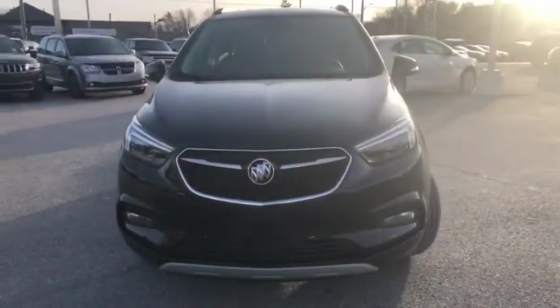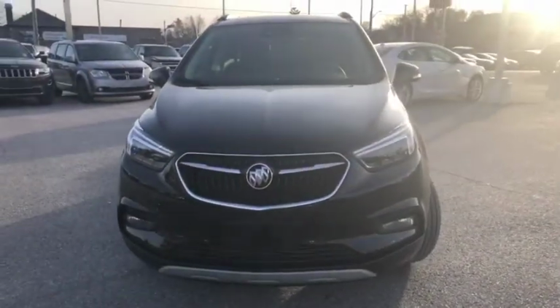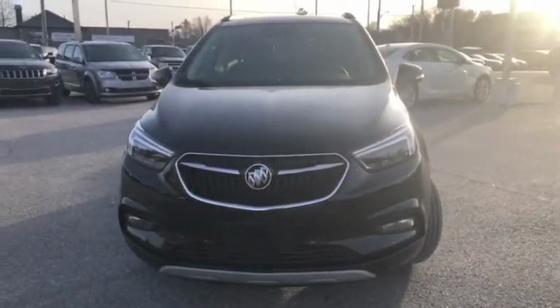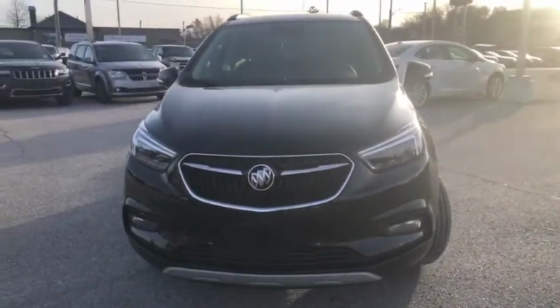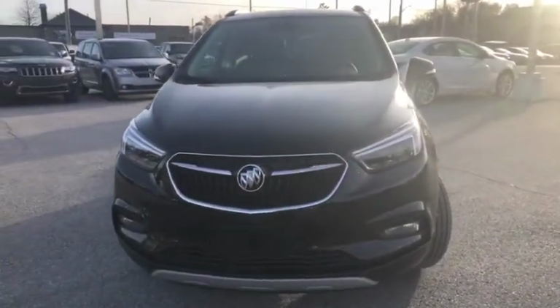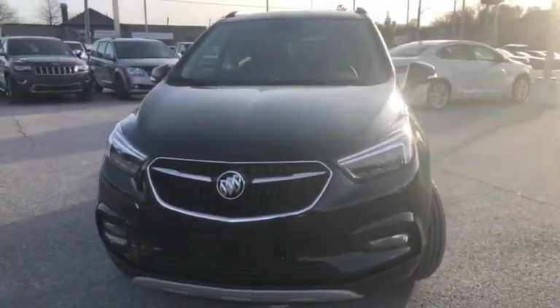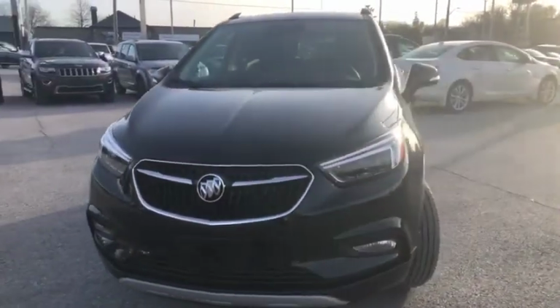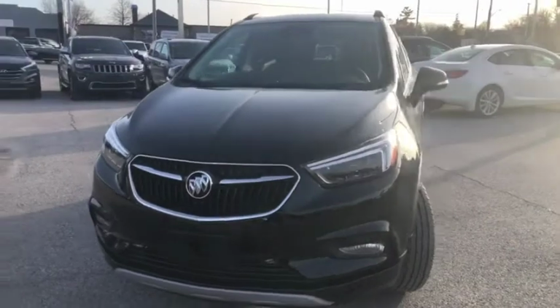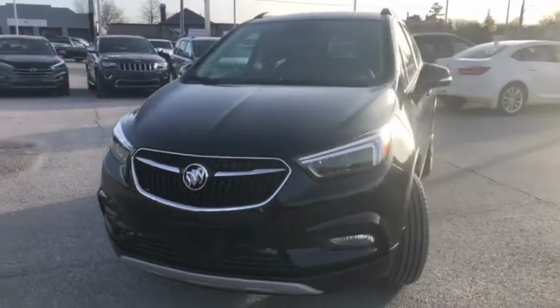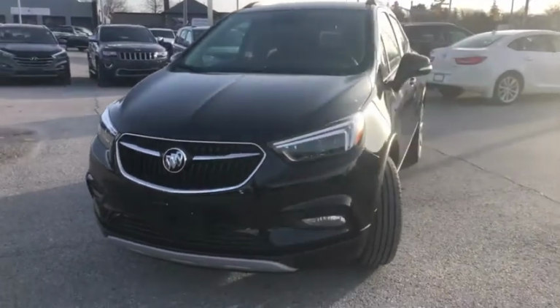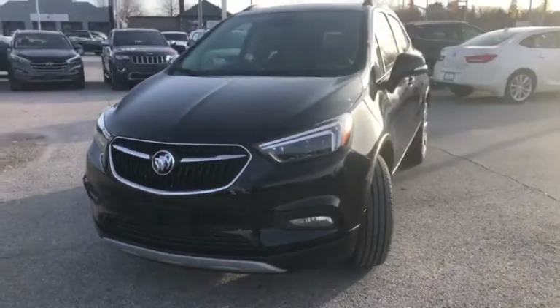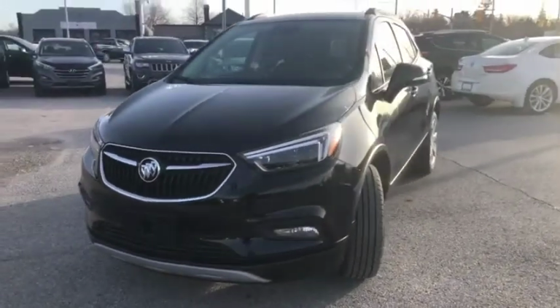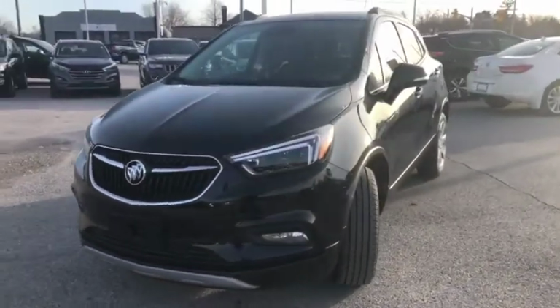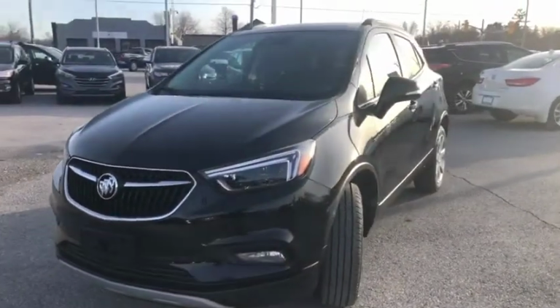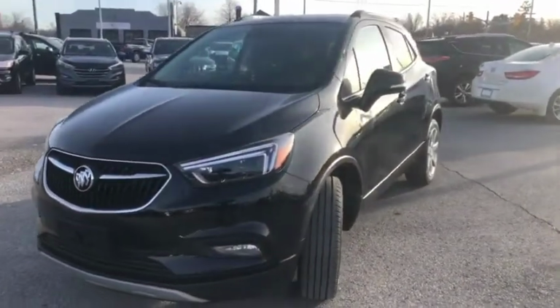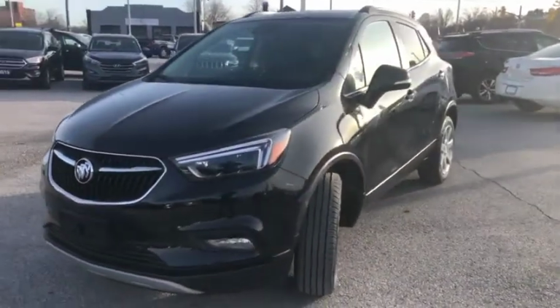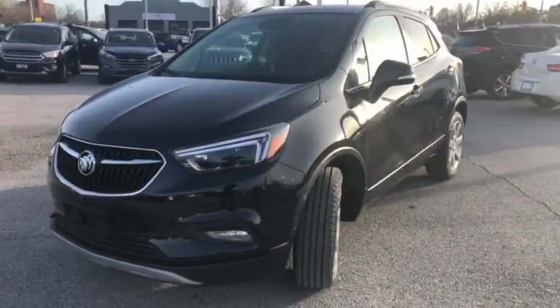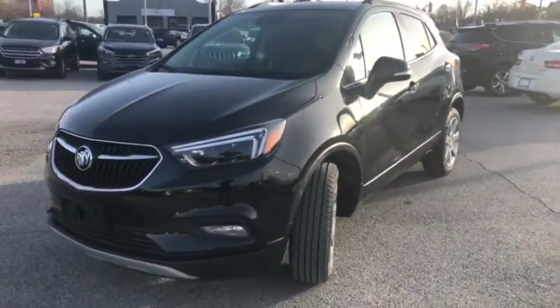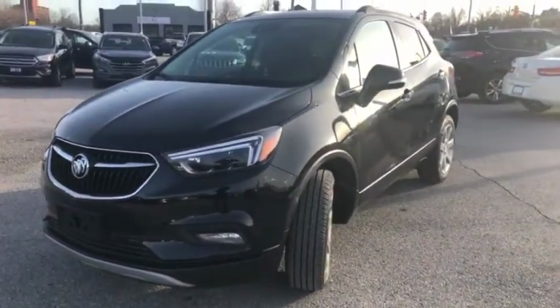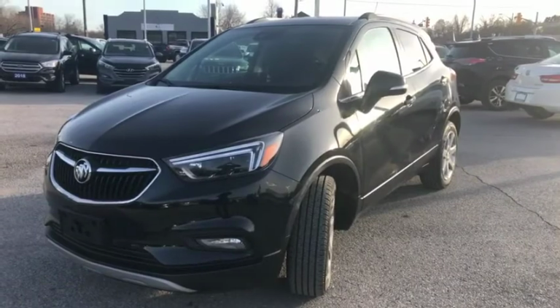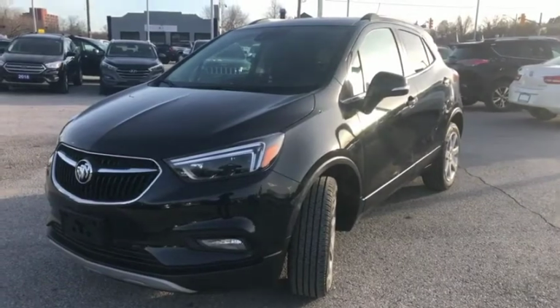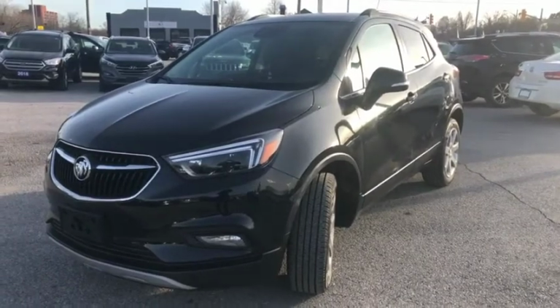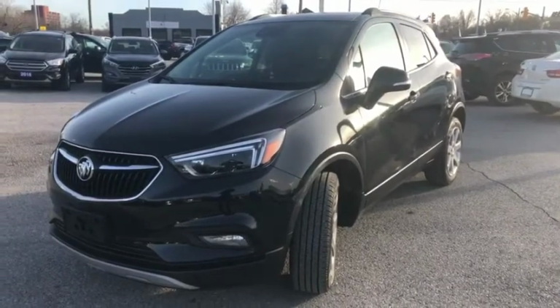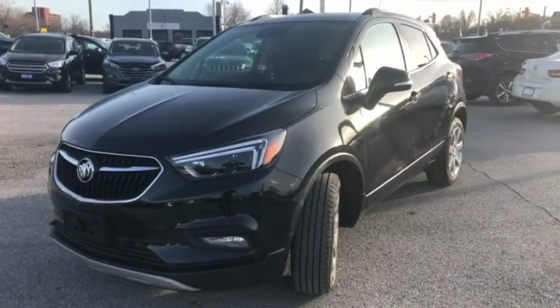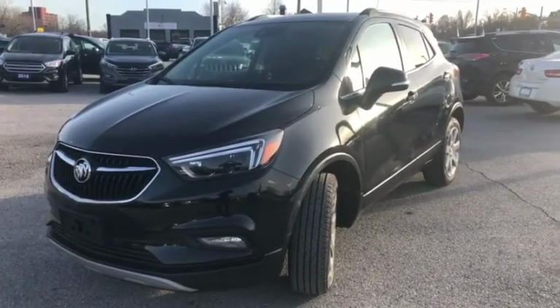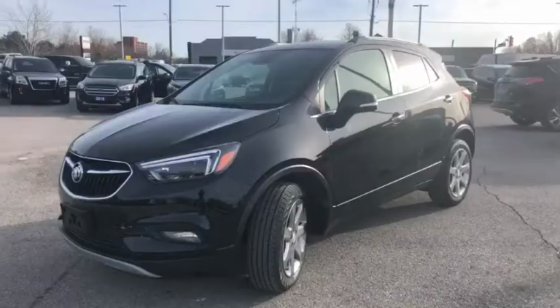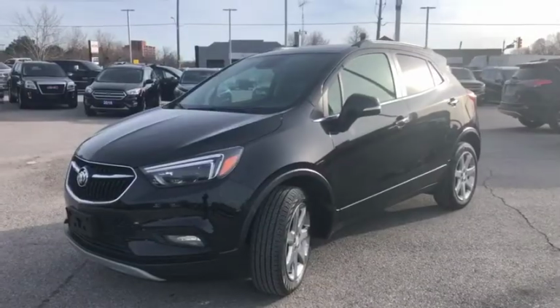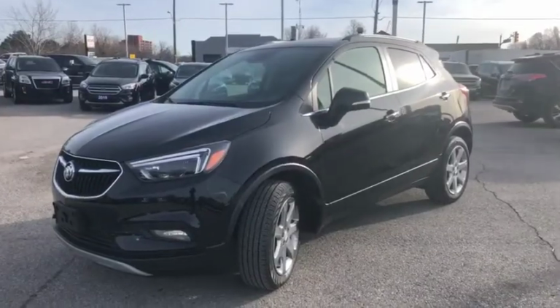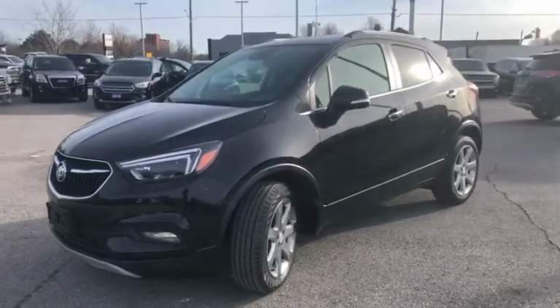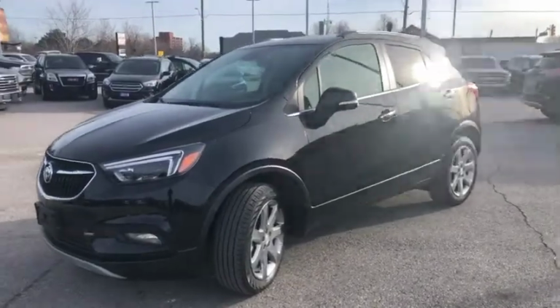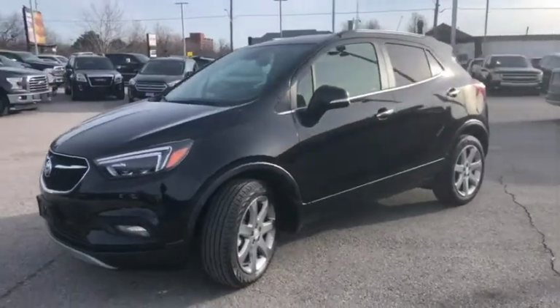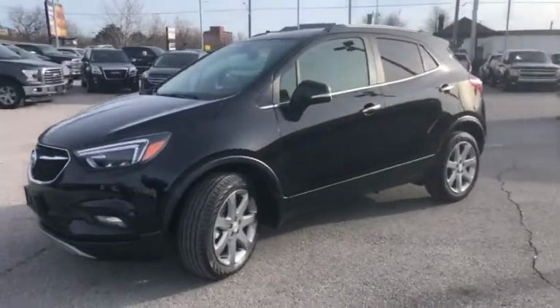For more information, visit us online at Ontario Motor Sales dot com, or give us a call or a text to set up a test drive and come experience the Encore for yourself. Thanks so much for watching, have a great day!